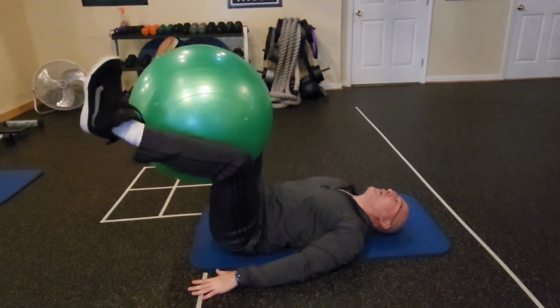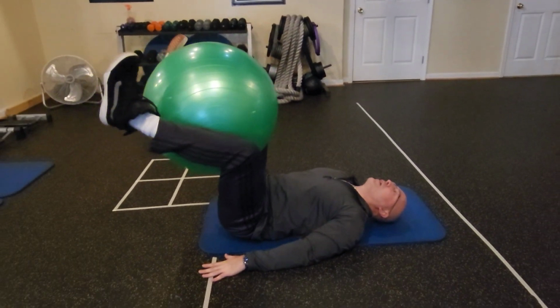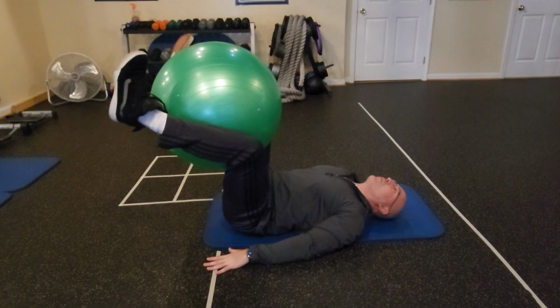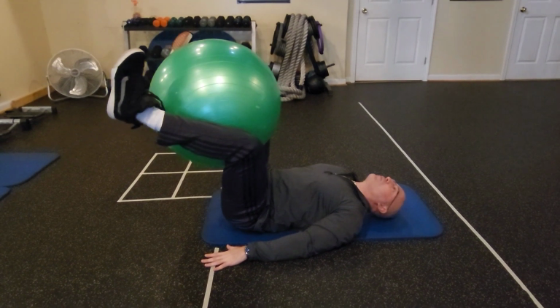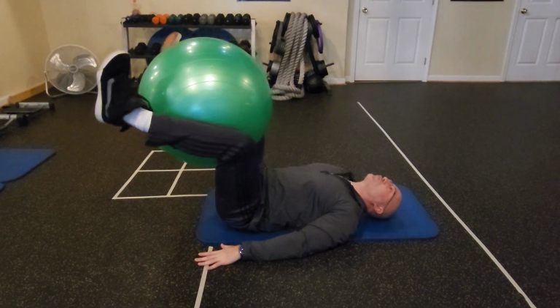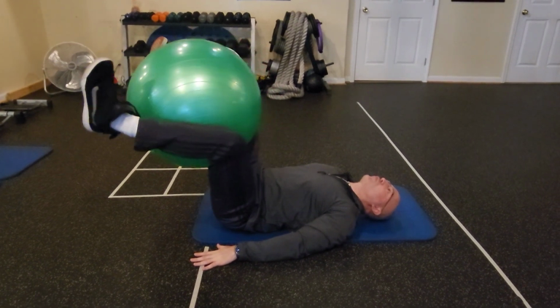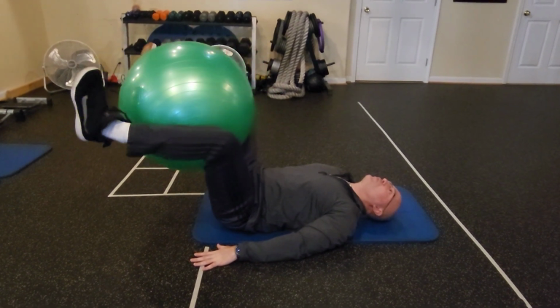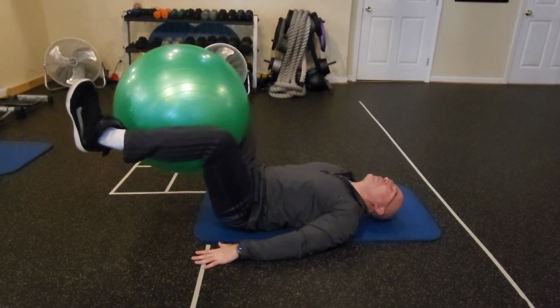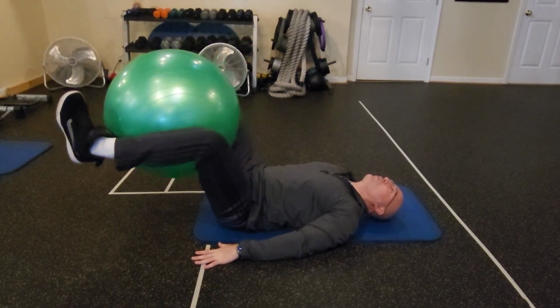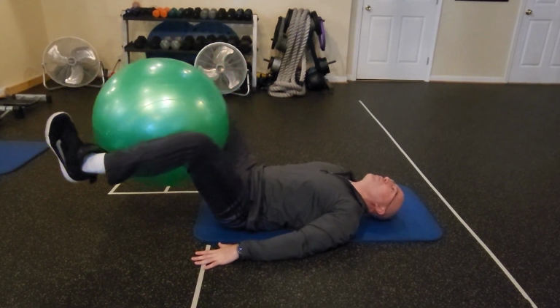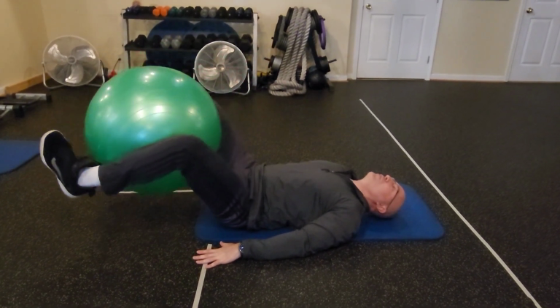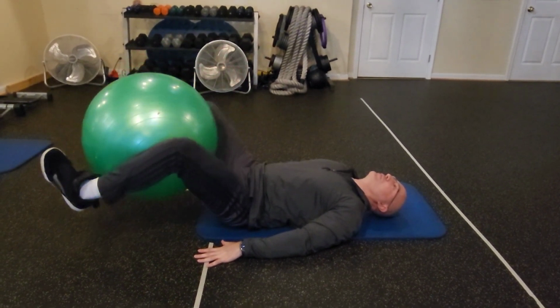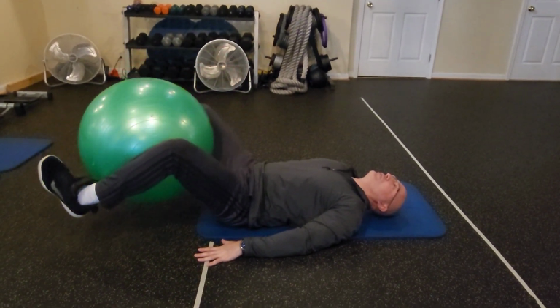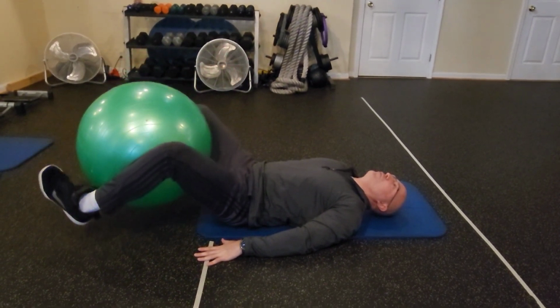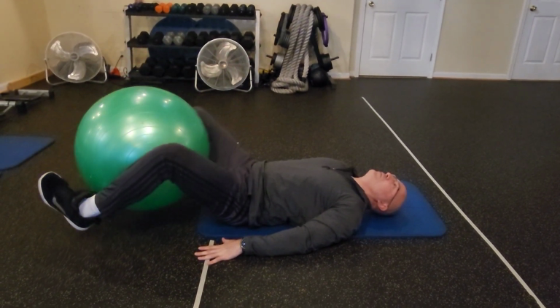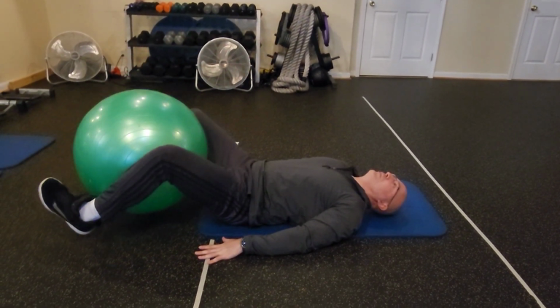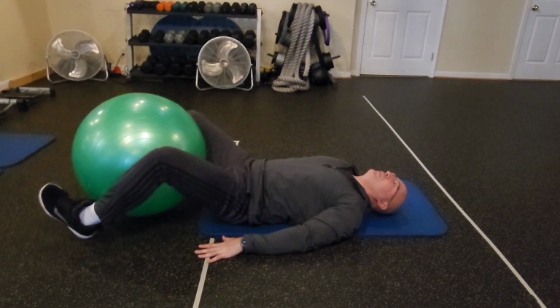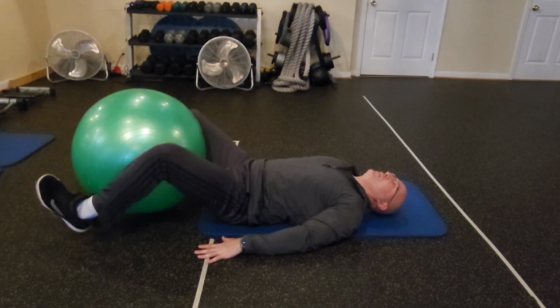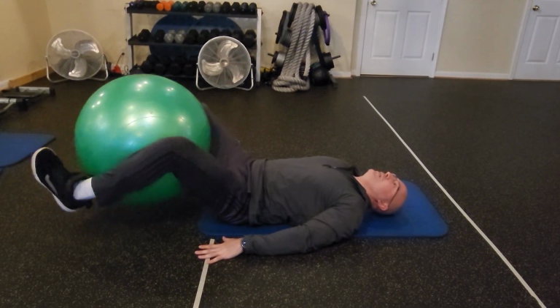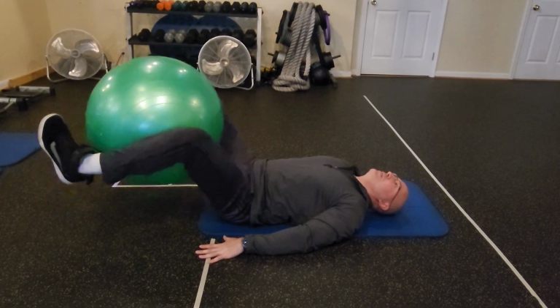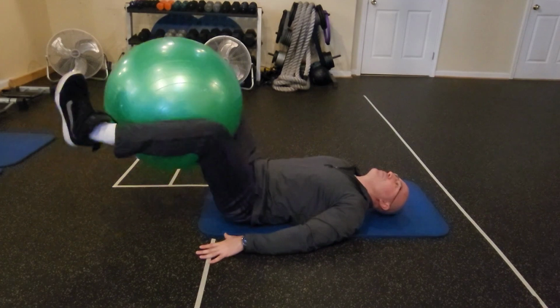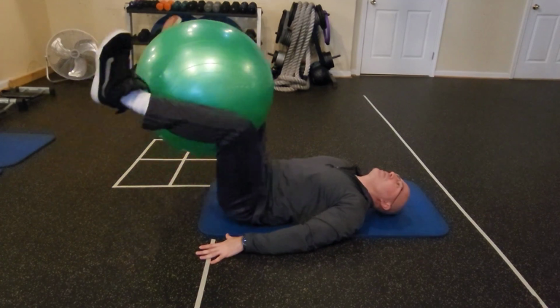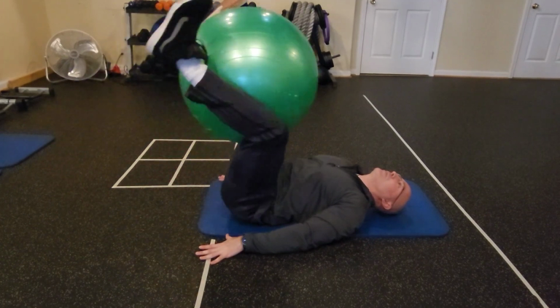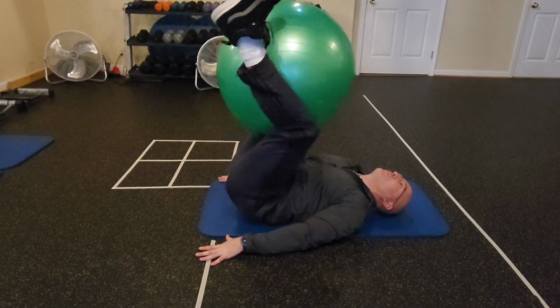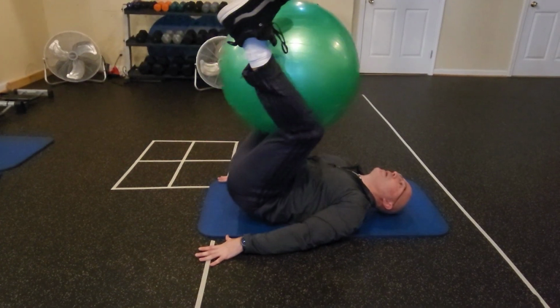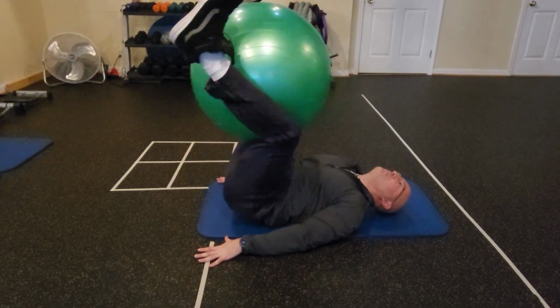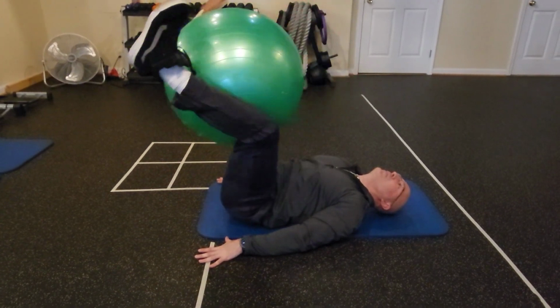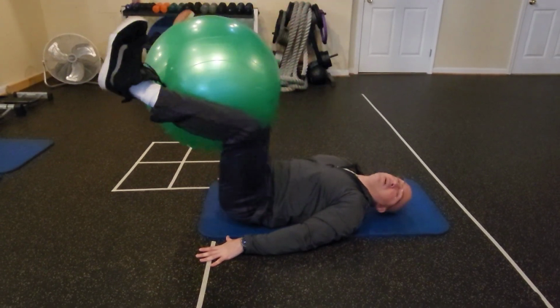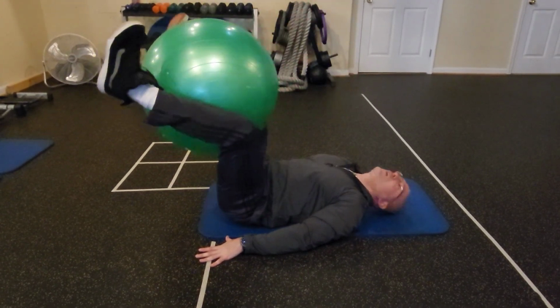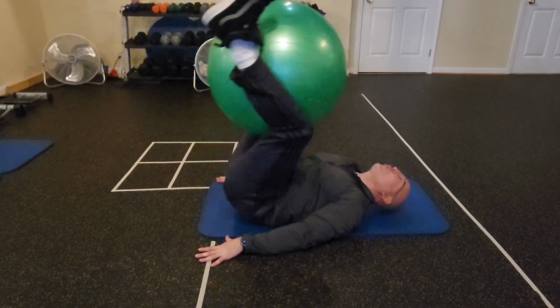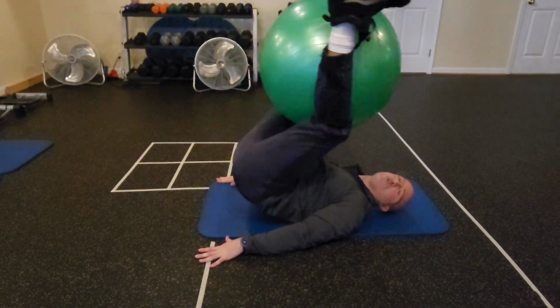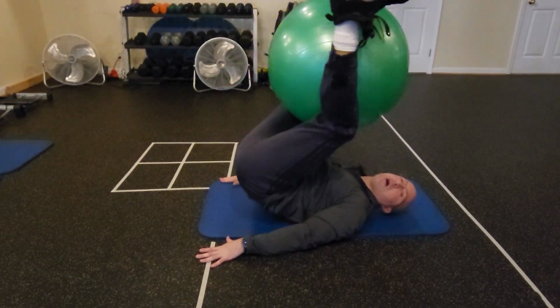I want you to slowly lower the ball, touch the floor, and then bring the ball back up without going too hard.